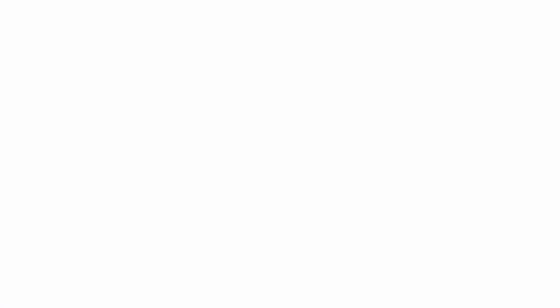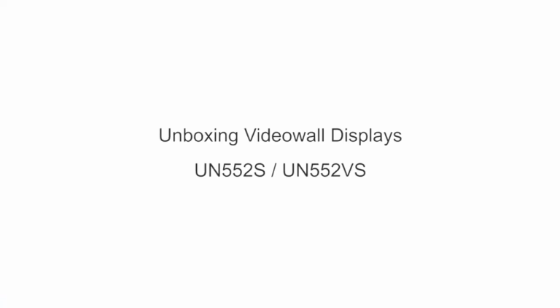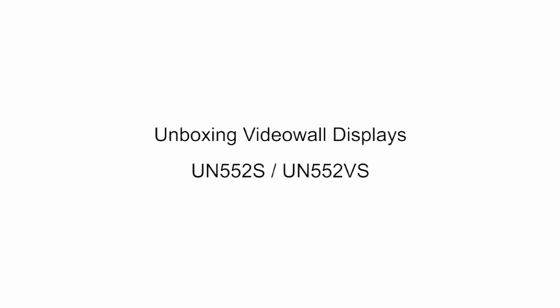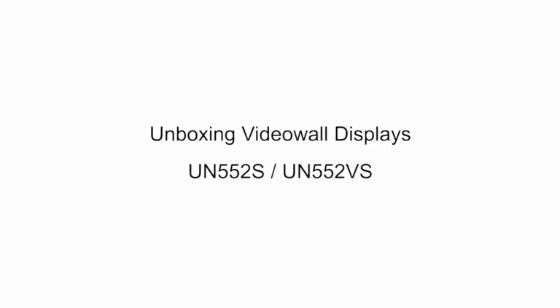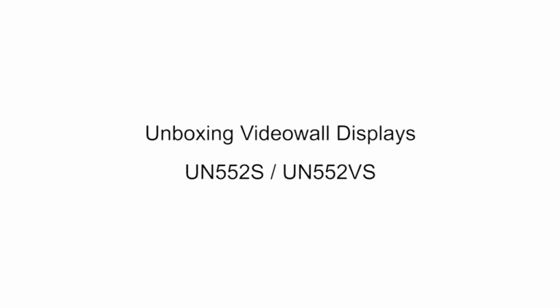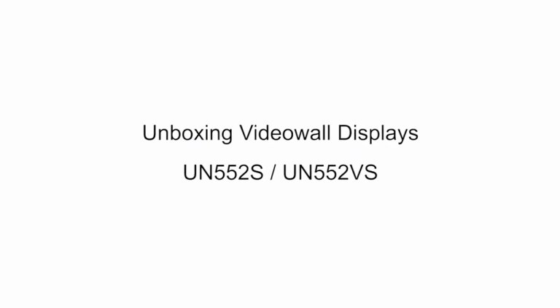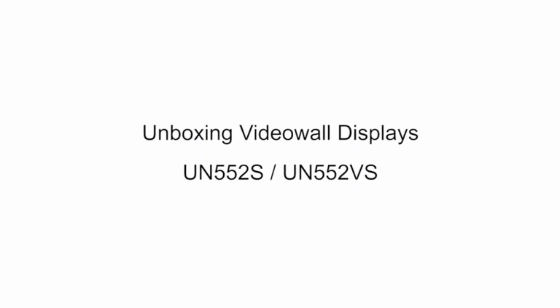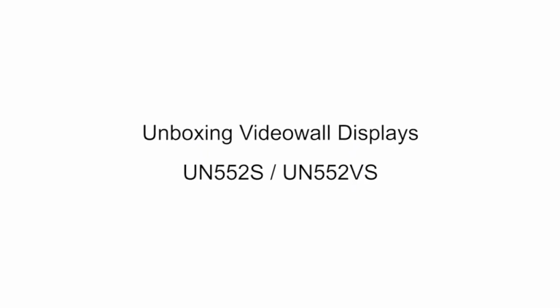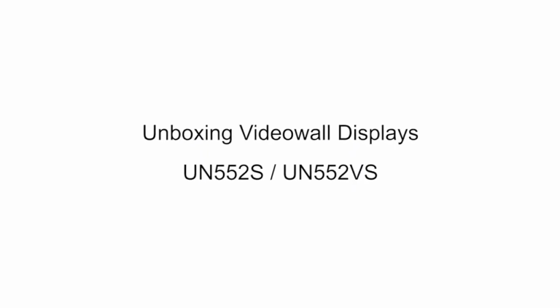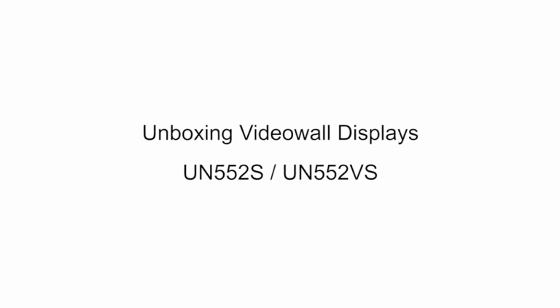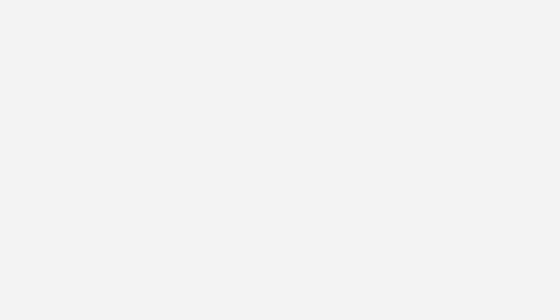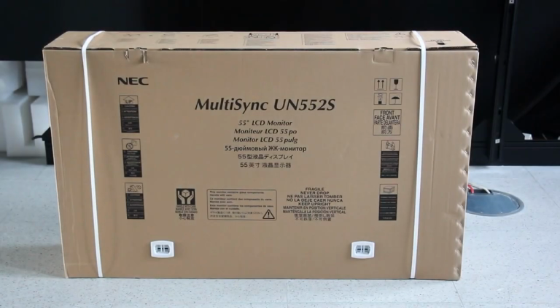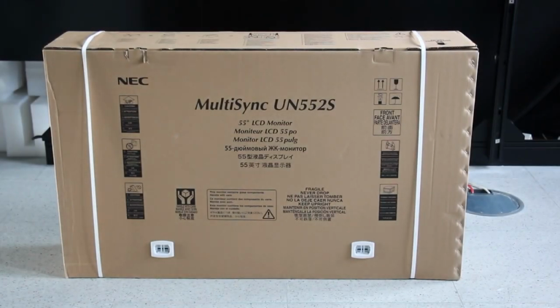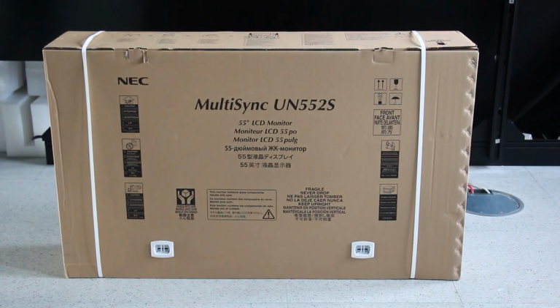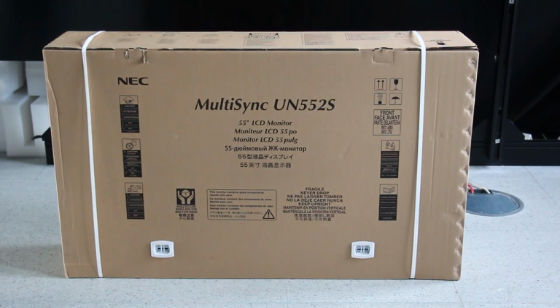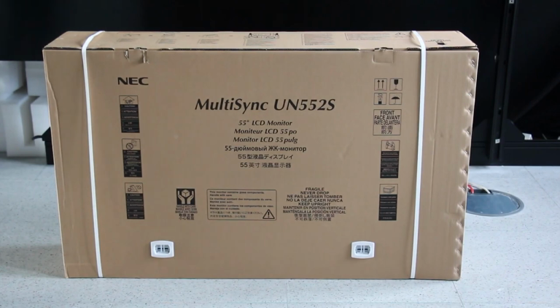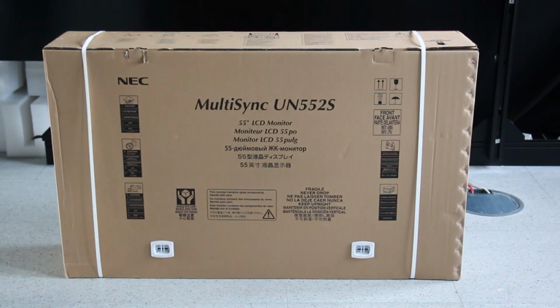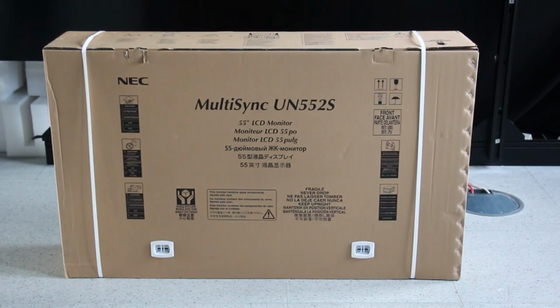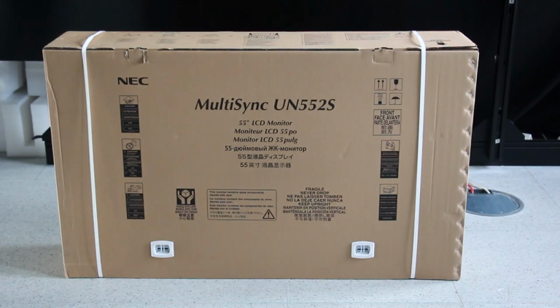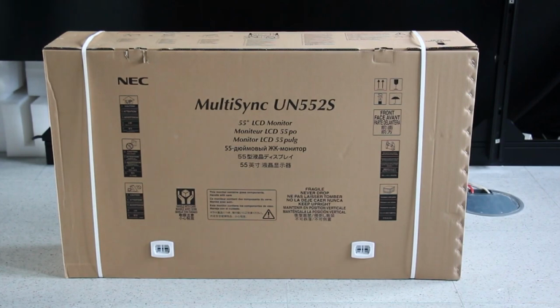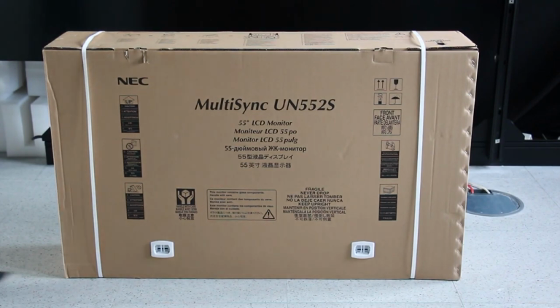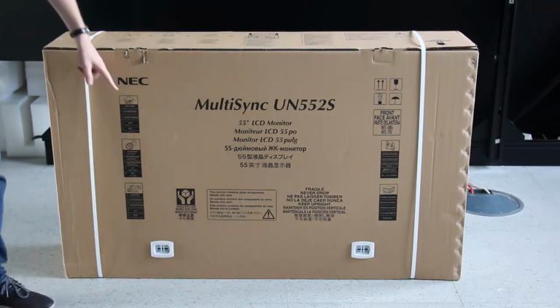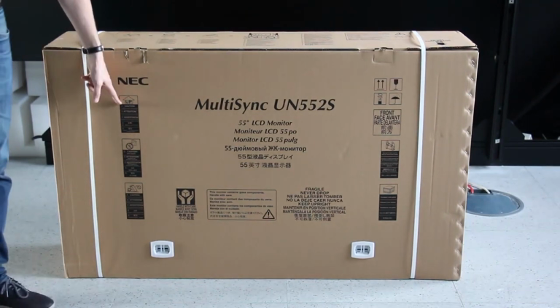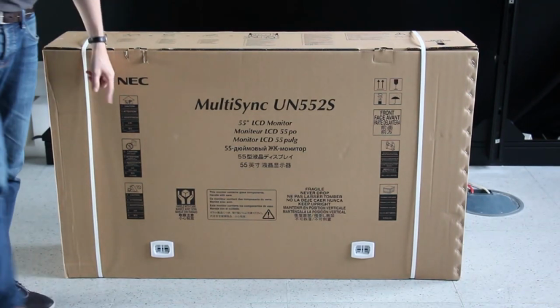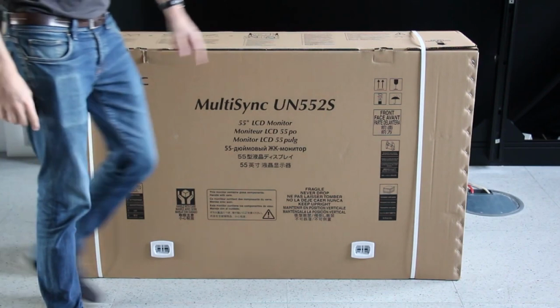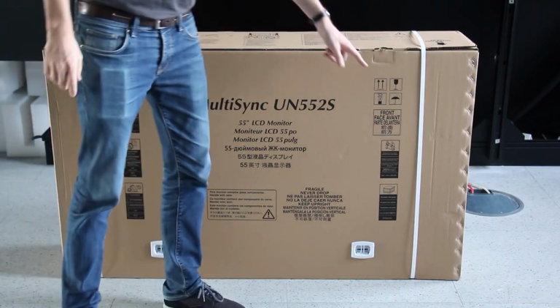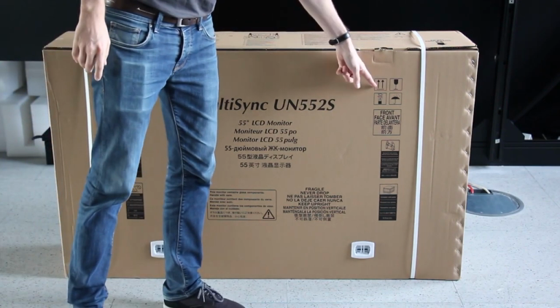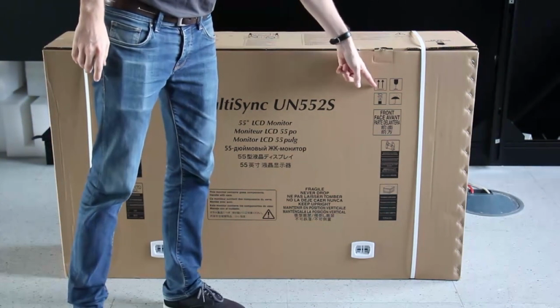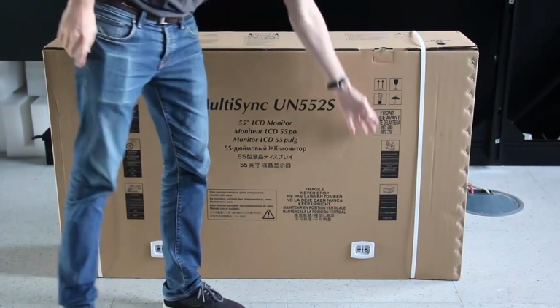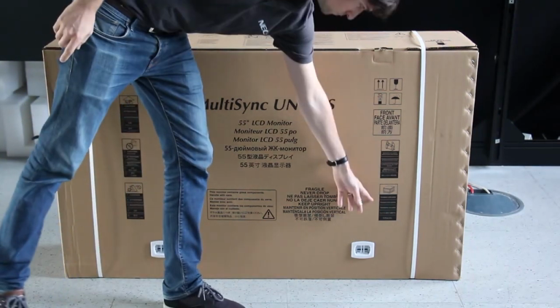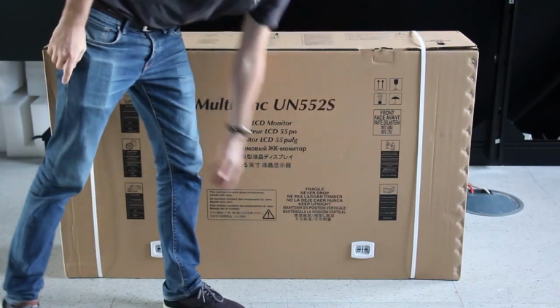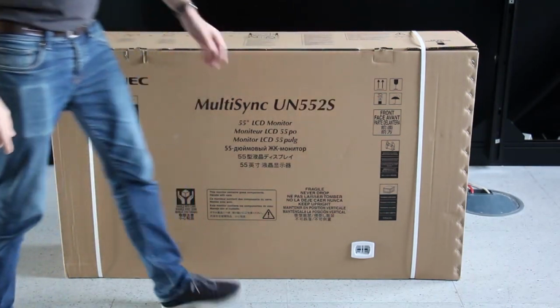Welcome to the unboxing guide for the 55 inch narrow bezel video wall displays. As a first step, check the carton box for integrity, noting if there are any damages on the outside and taking a minute to look at the instructions at the front.